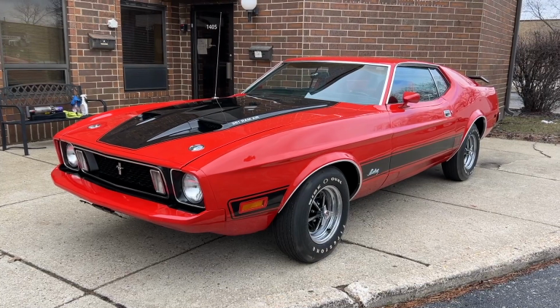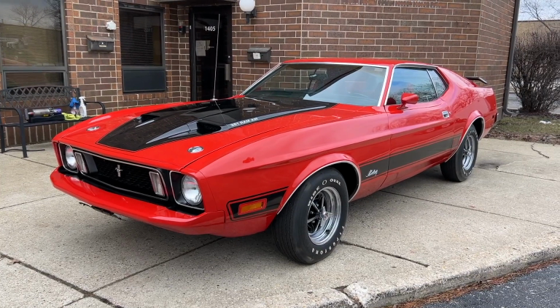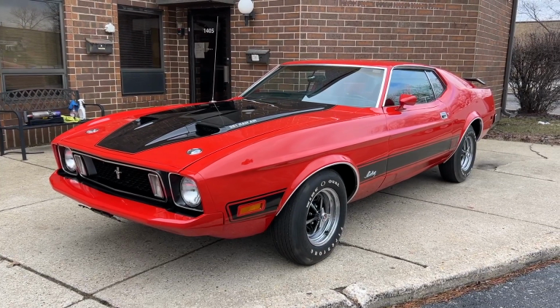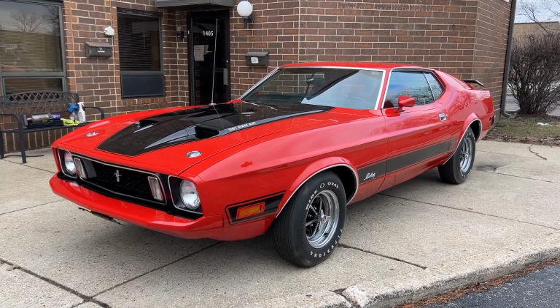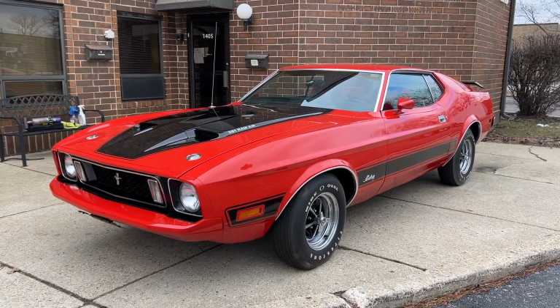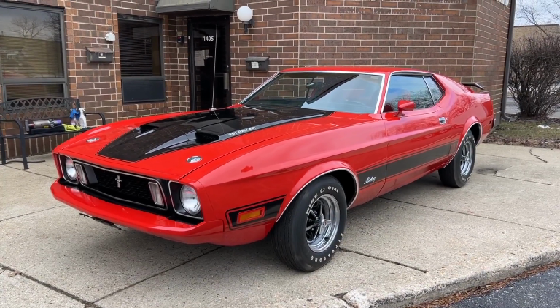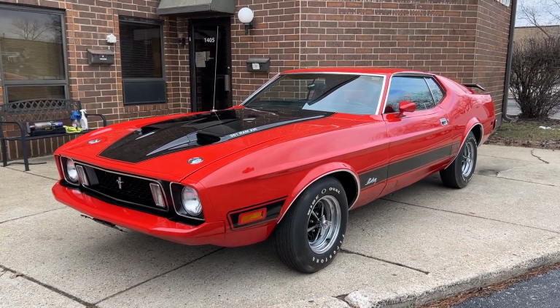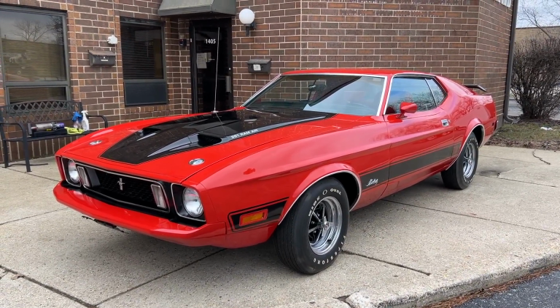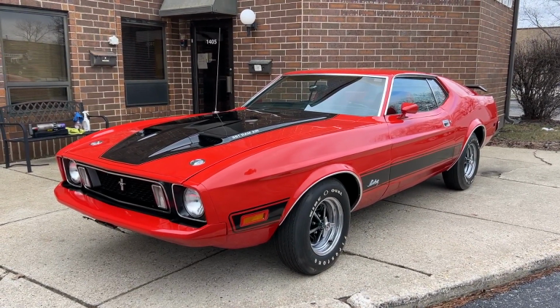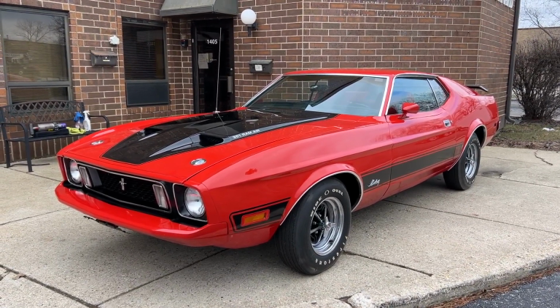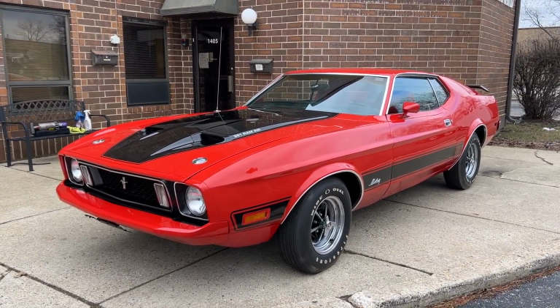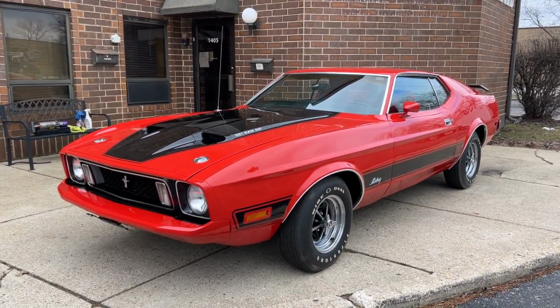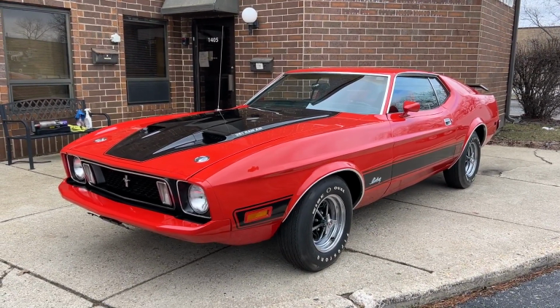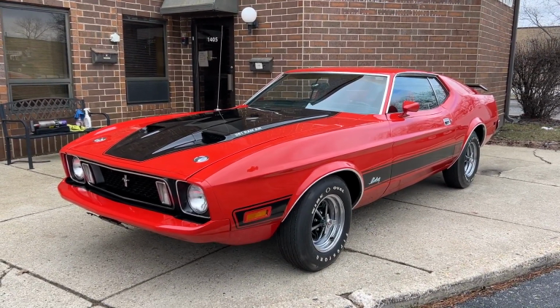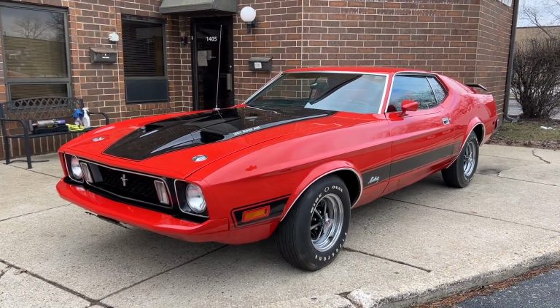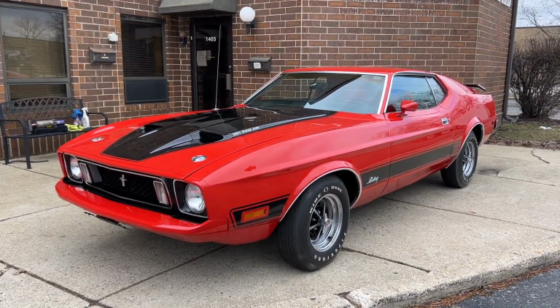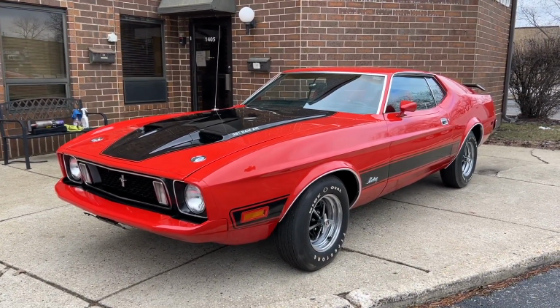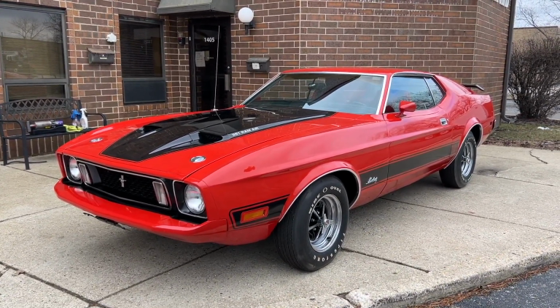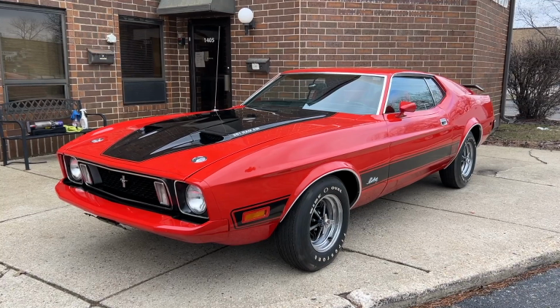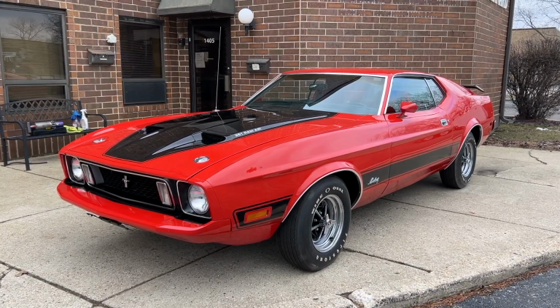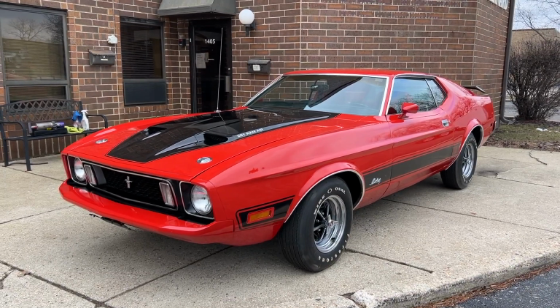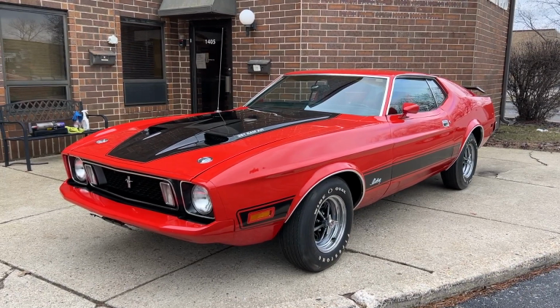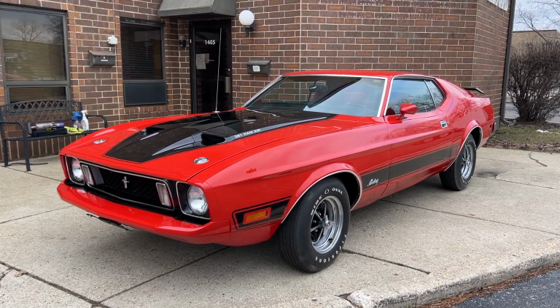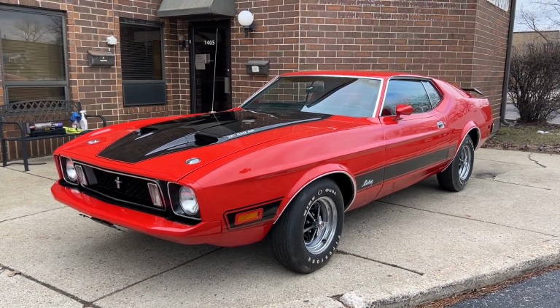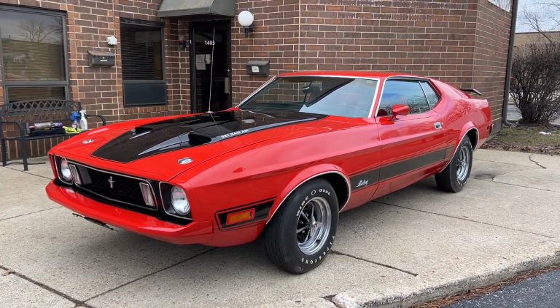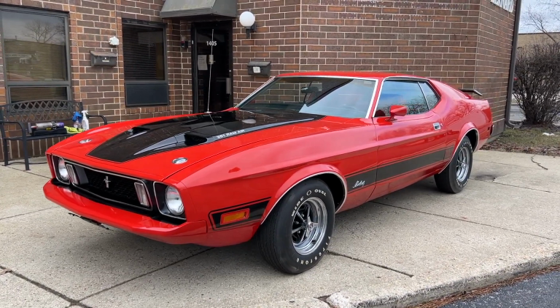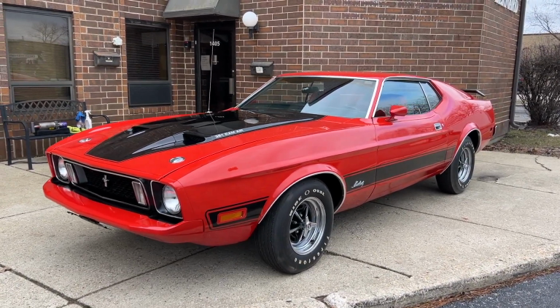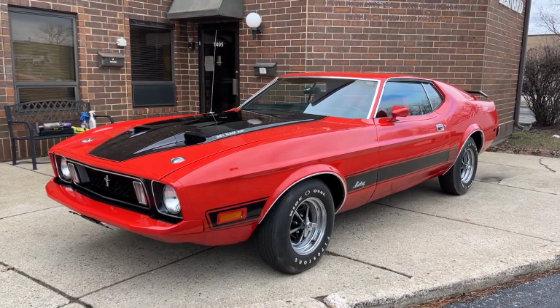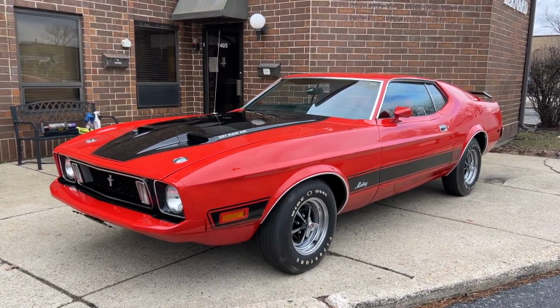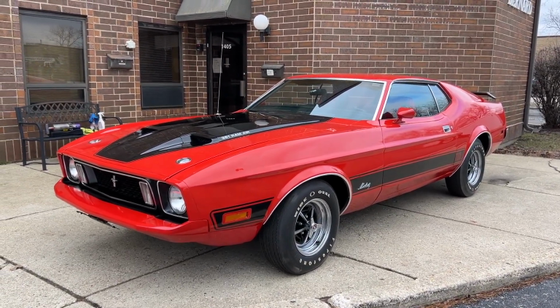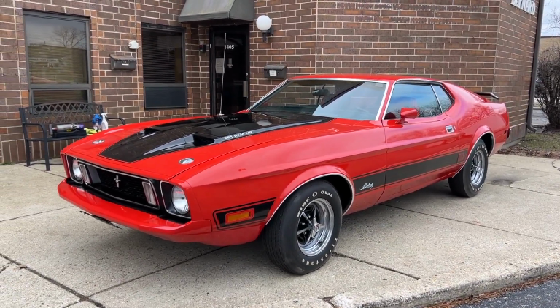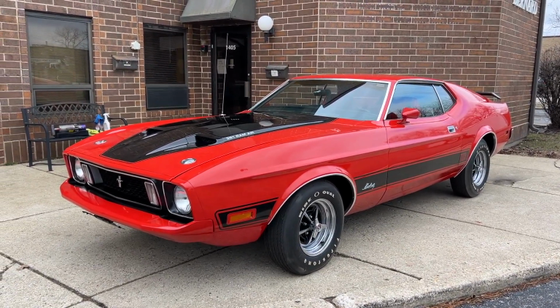Up for sale: 1973 Ford Mustang Mach 1. I'm going to walk around and tell you about the car, fire it up, and then drive it. If you enjoy the video, please leave a like and subscribe to the channel if you want to see more videos like this.